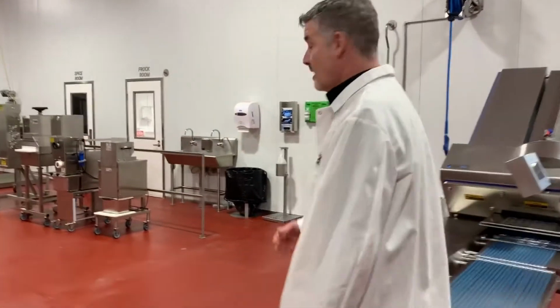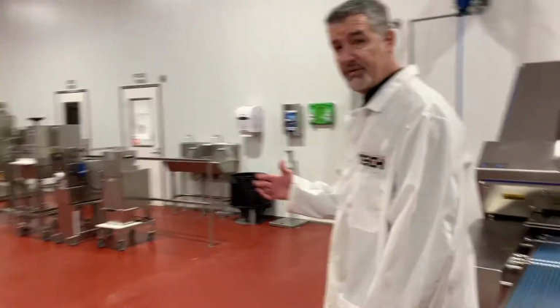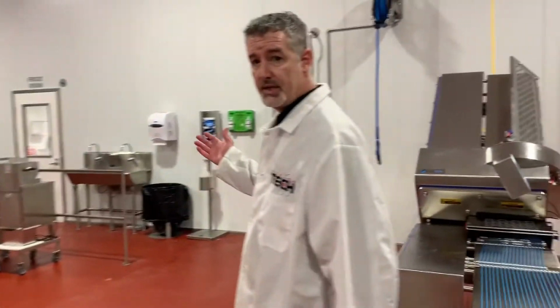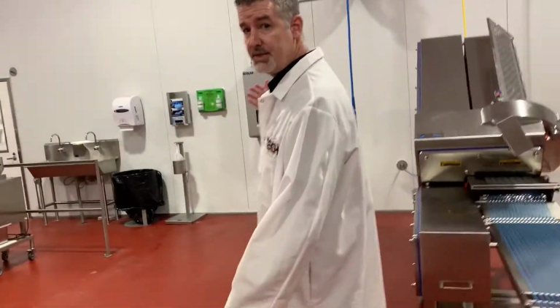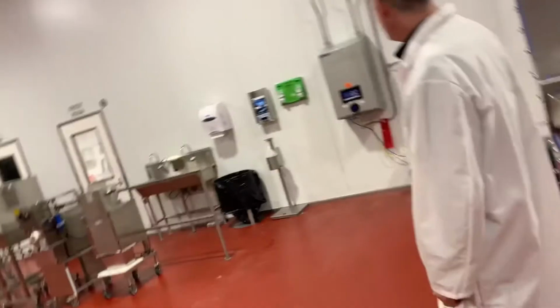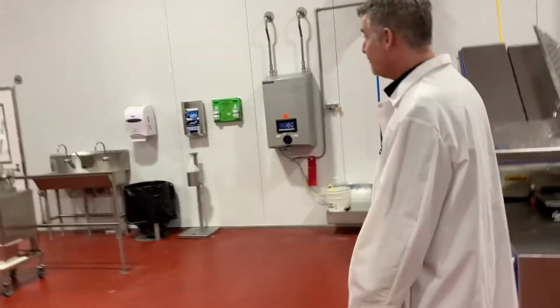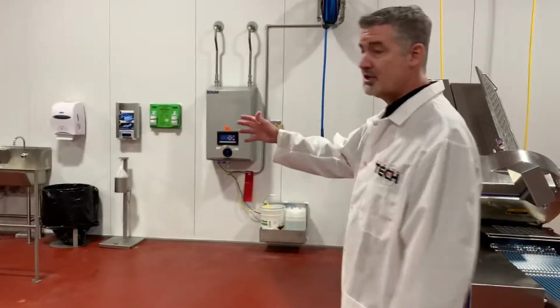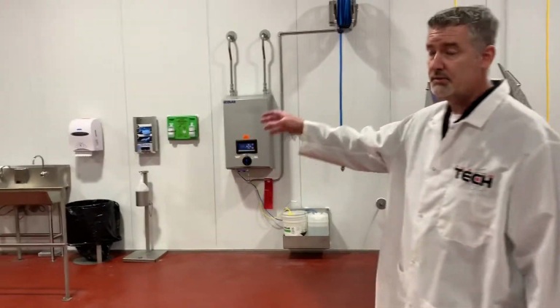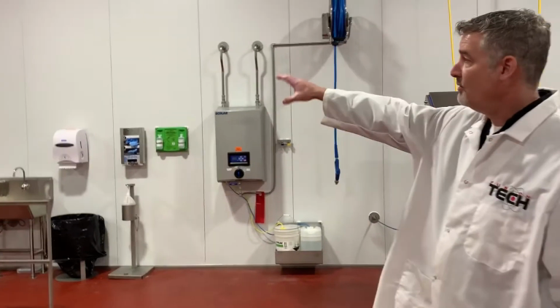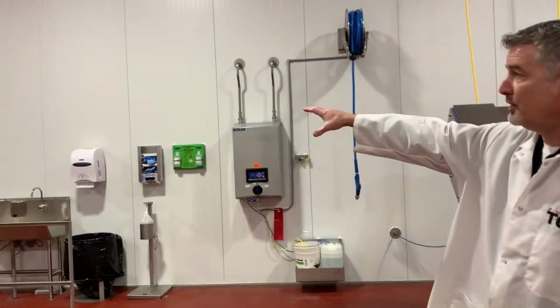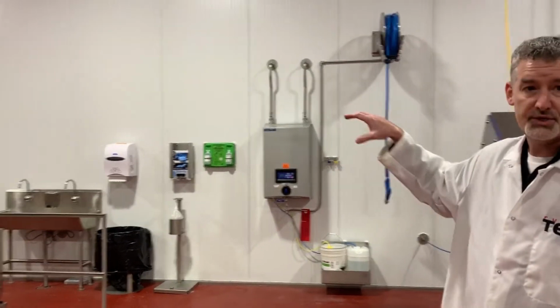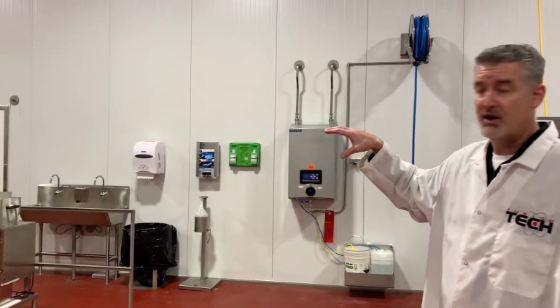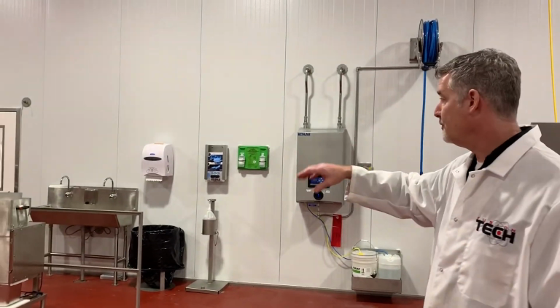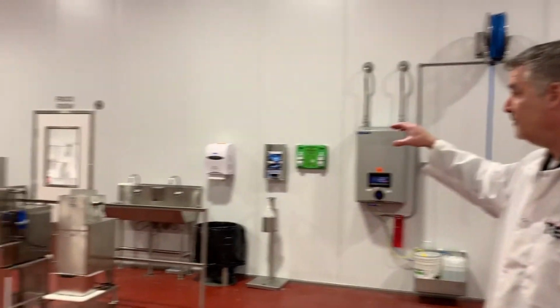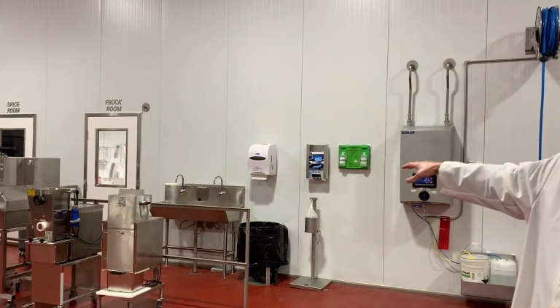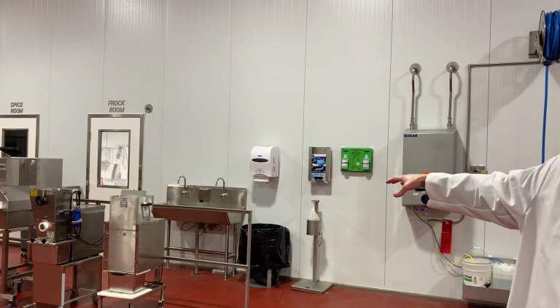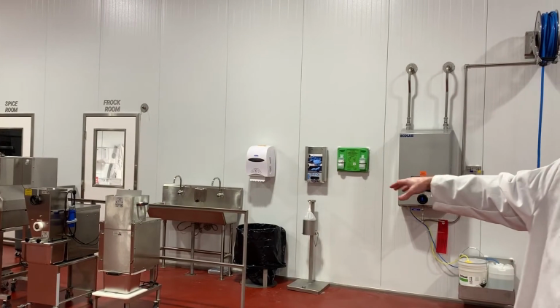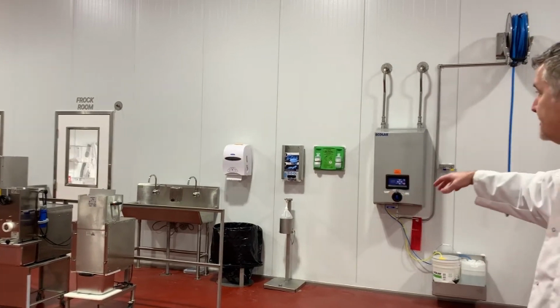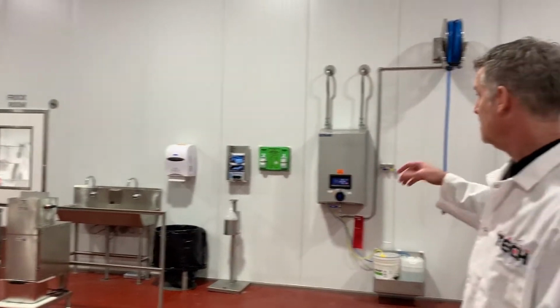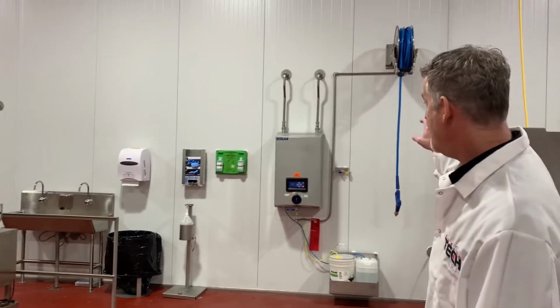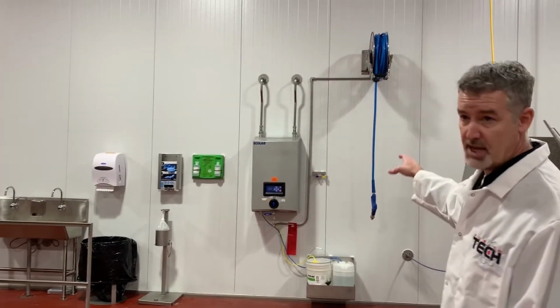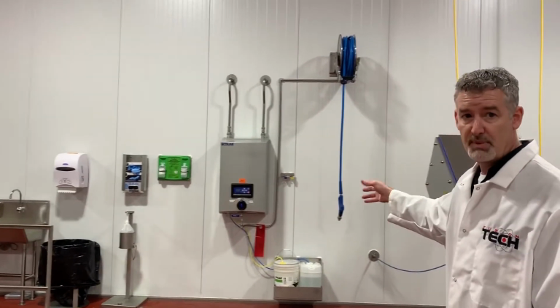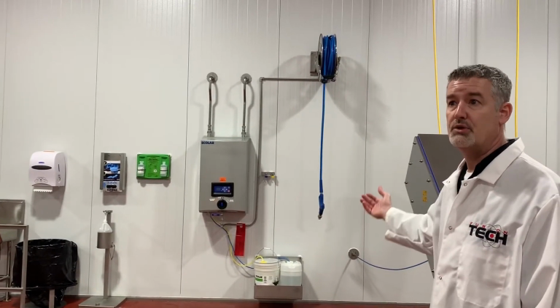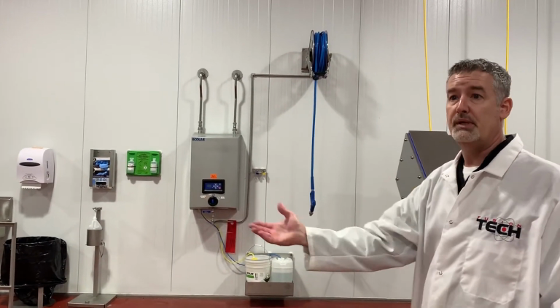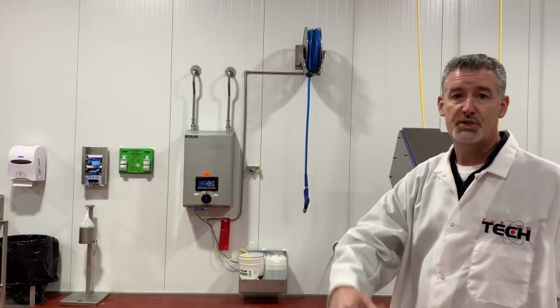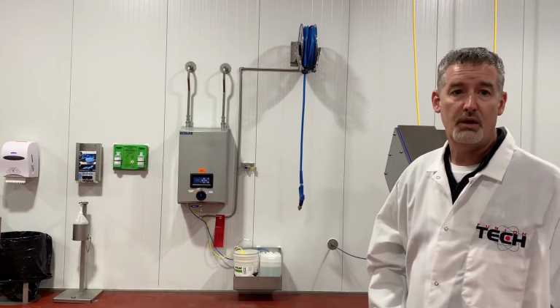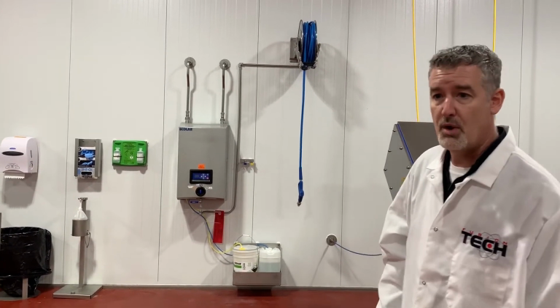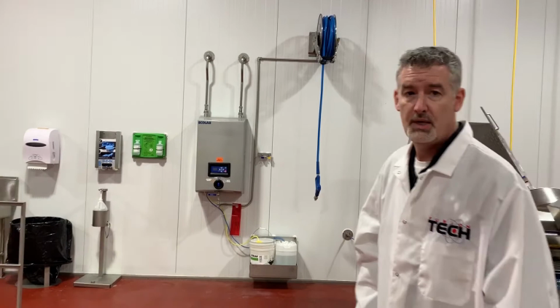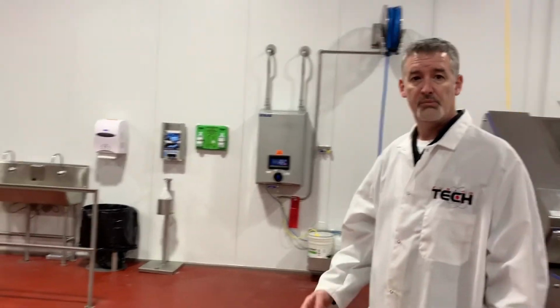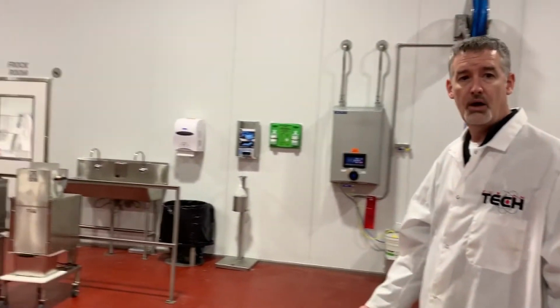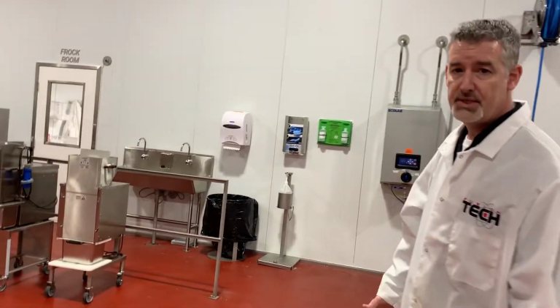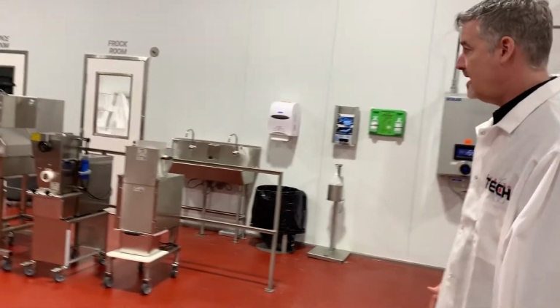Our facility has been custom designed for full wash down, where you will enter from our frock room, do a full hand sanitize, and we have the ability to completely wash down all of the equipment to comply with all USDA standards.